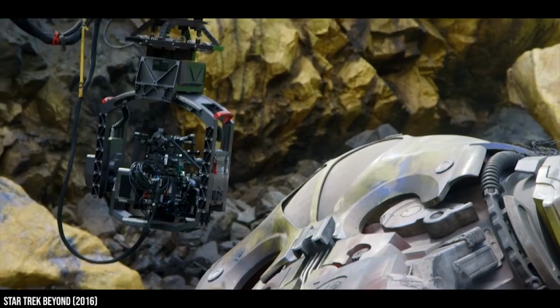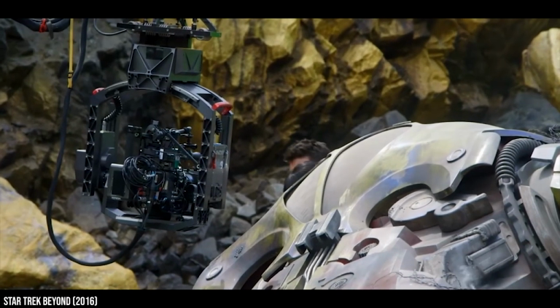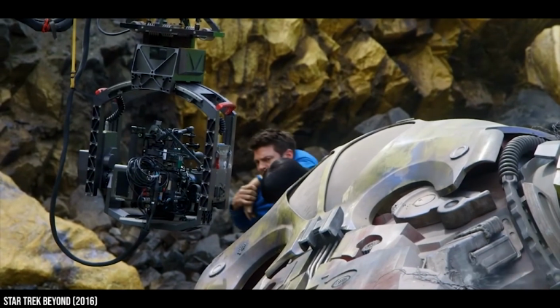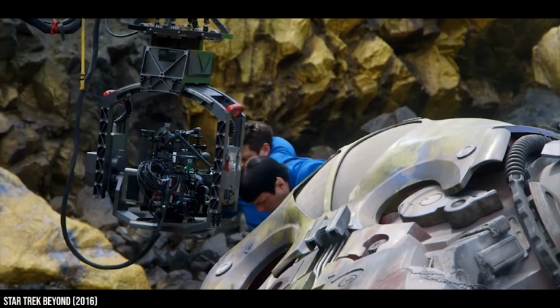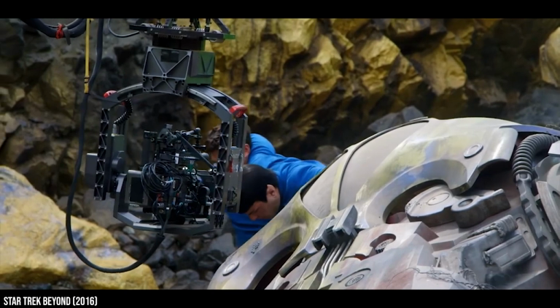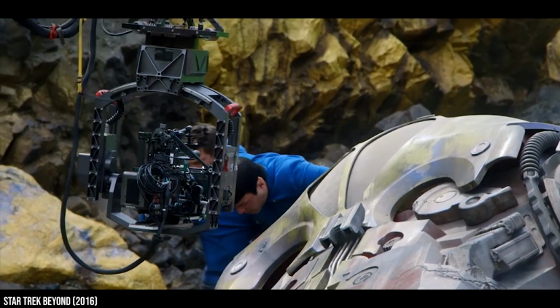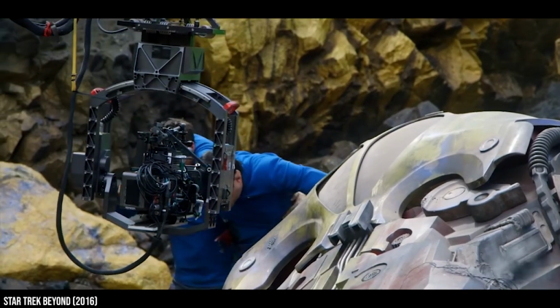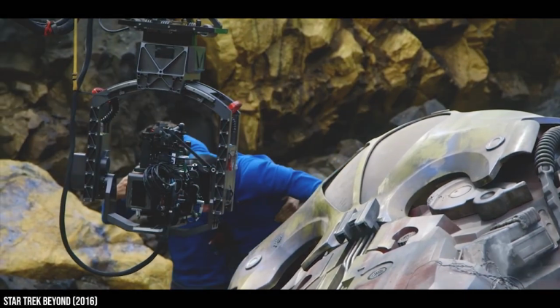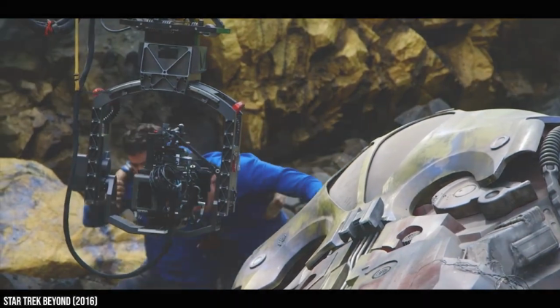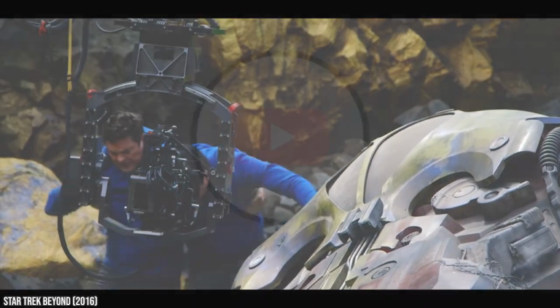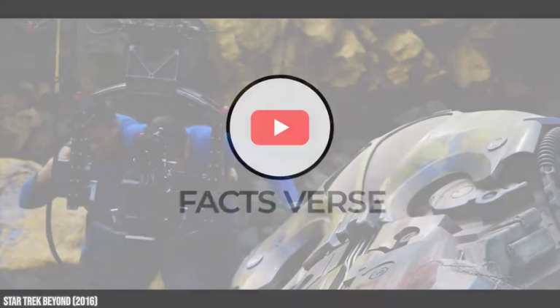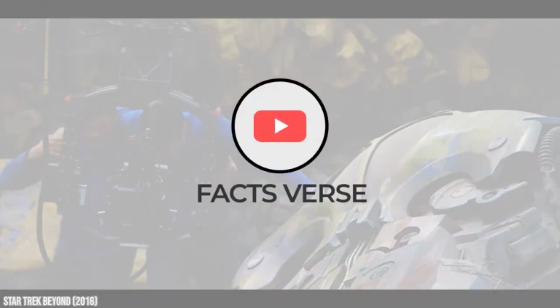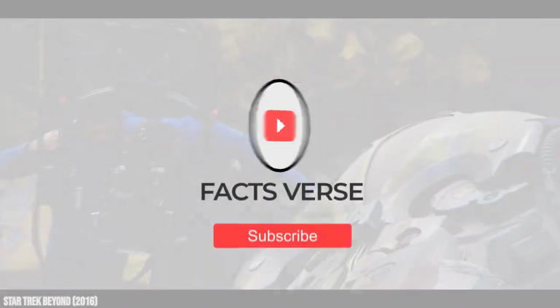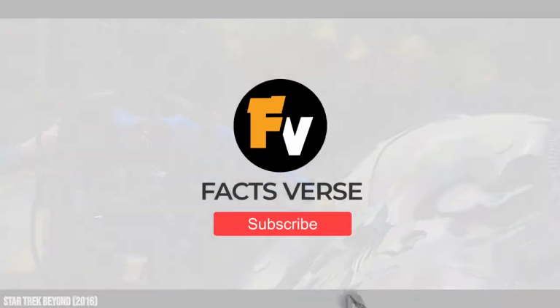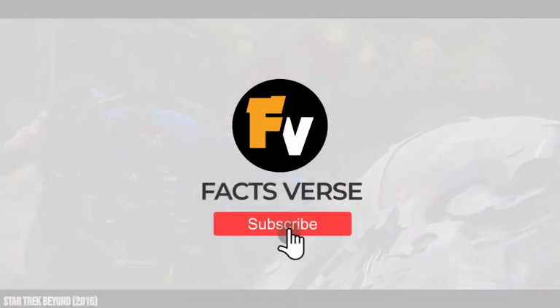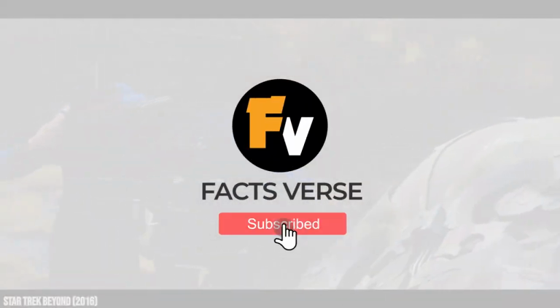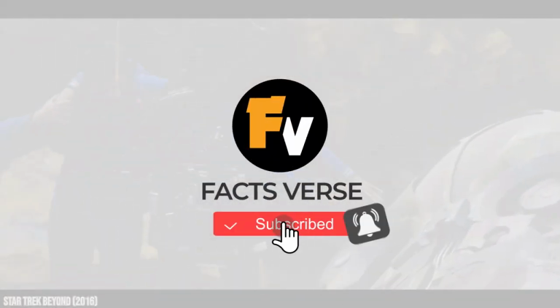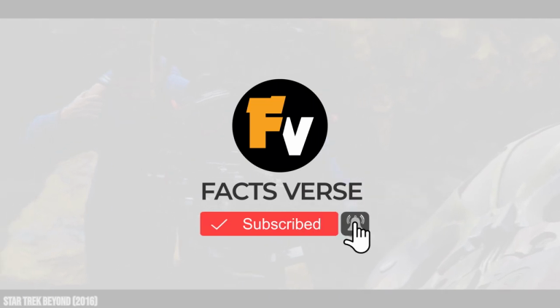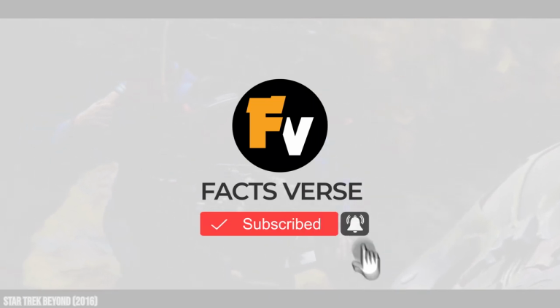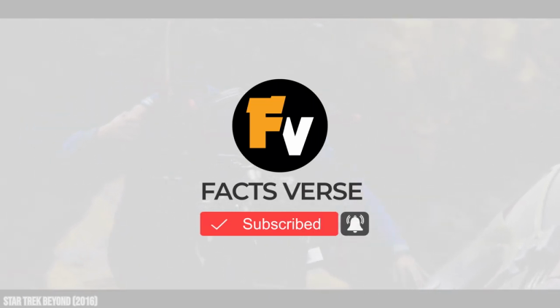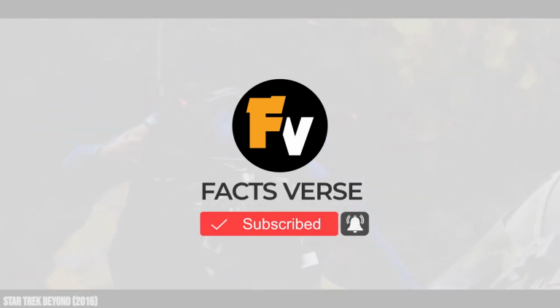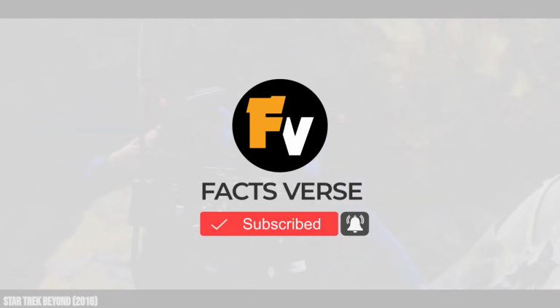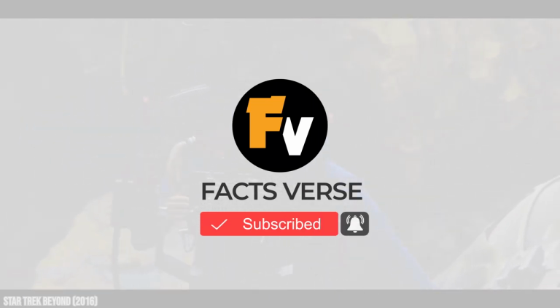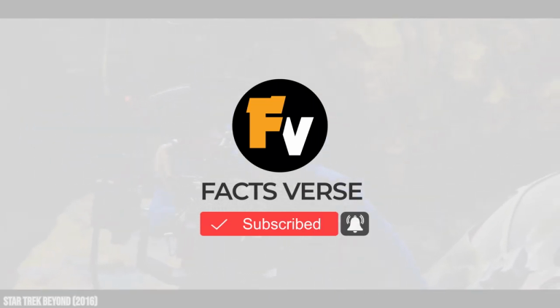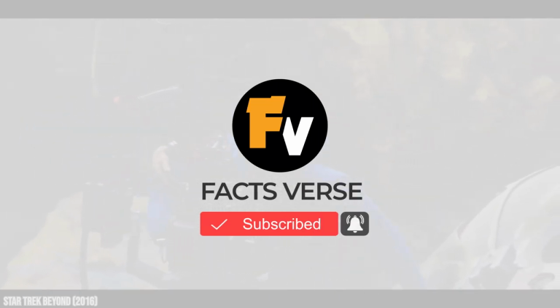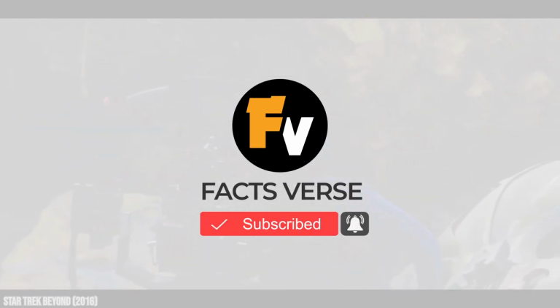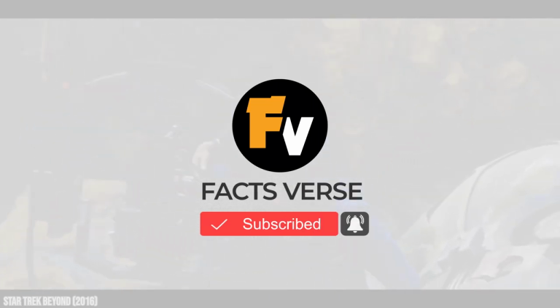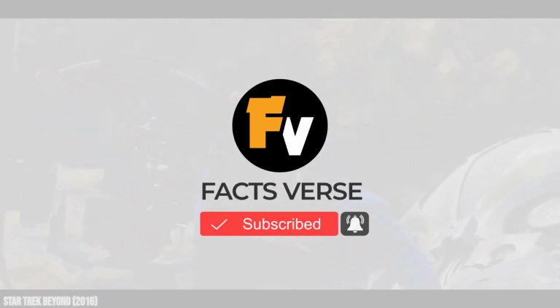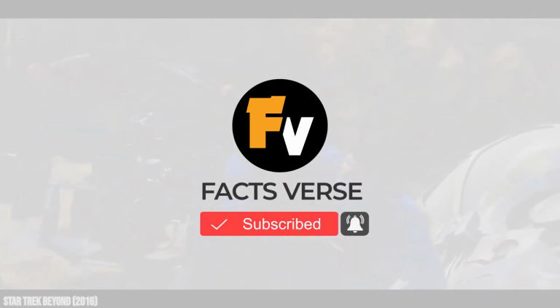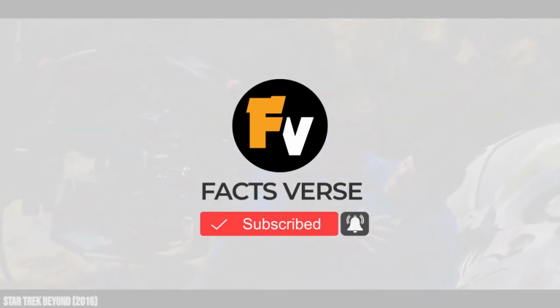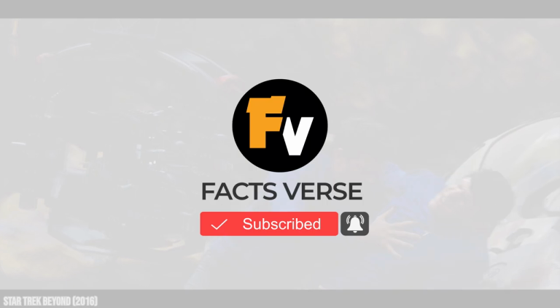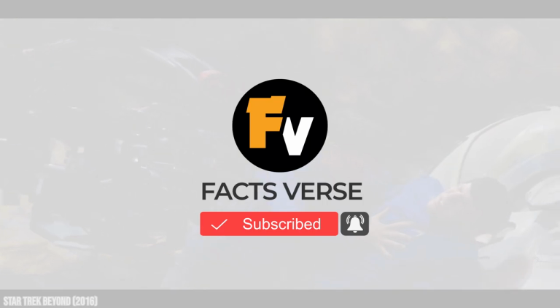As you can see, film crews can create amazing effects through a variety of creative ways. Do you prefer practical special effects or effects made with CGI? Let us know in the comments below, and don't forget to subscribe to Facts Verse for more videos!